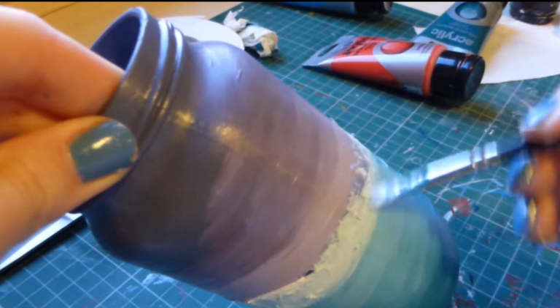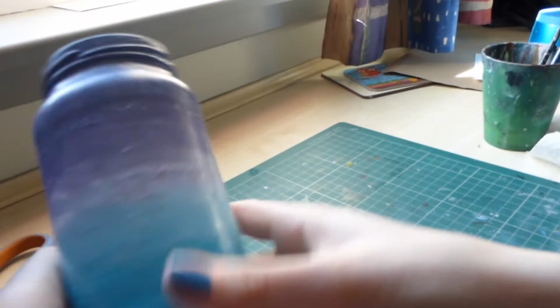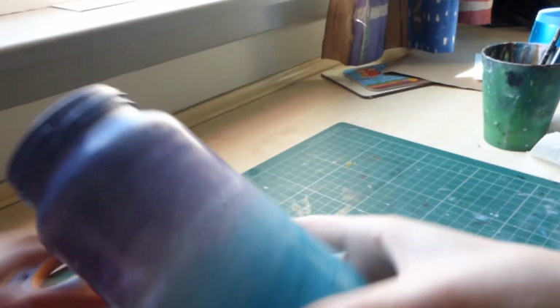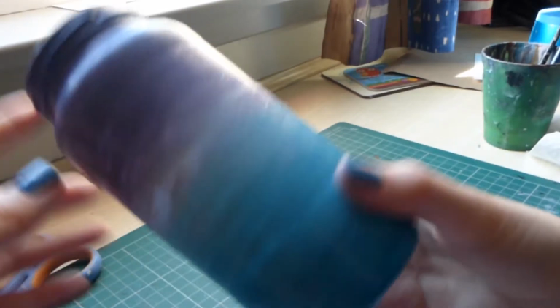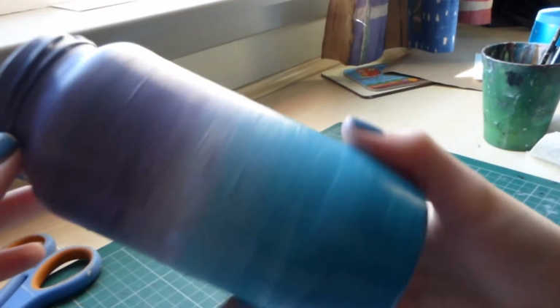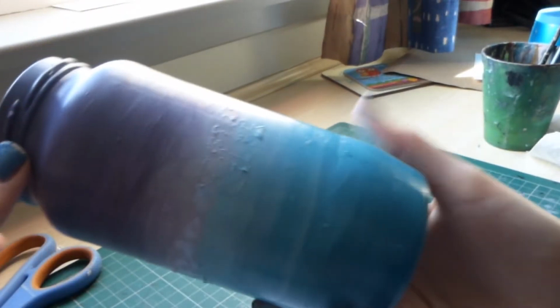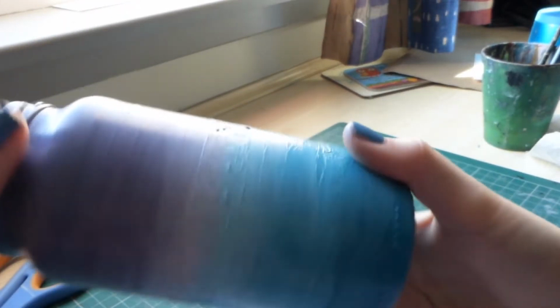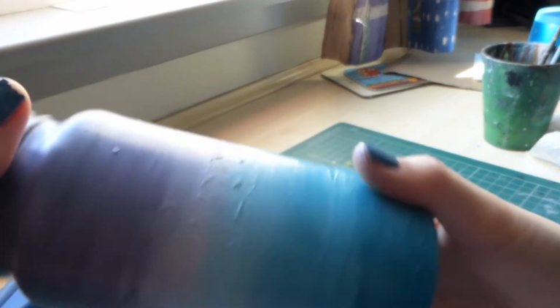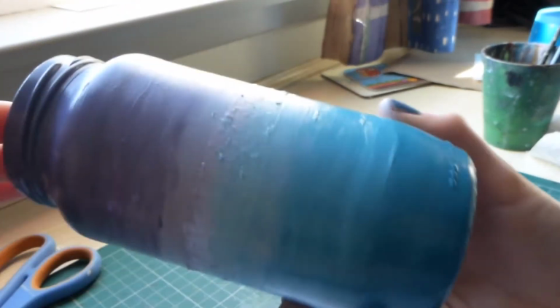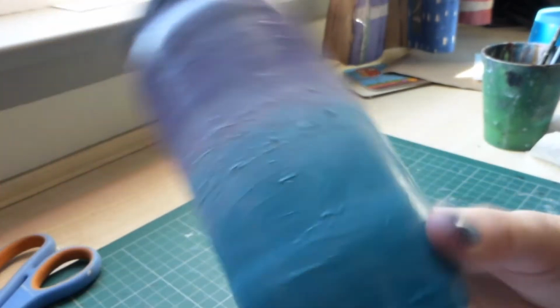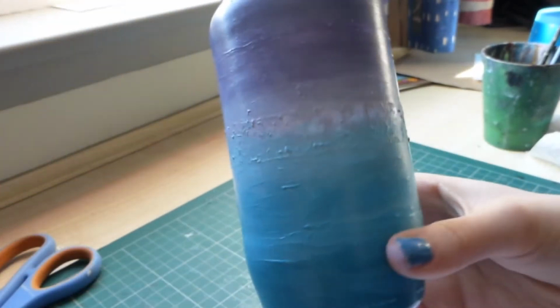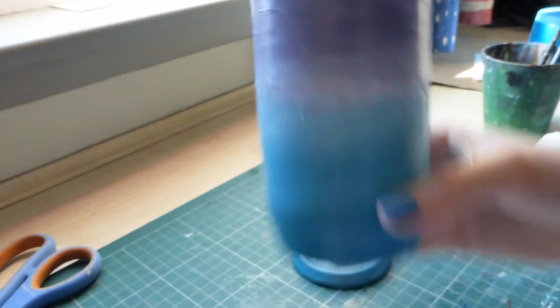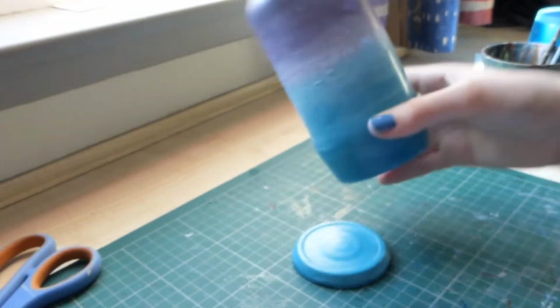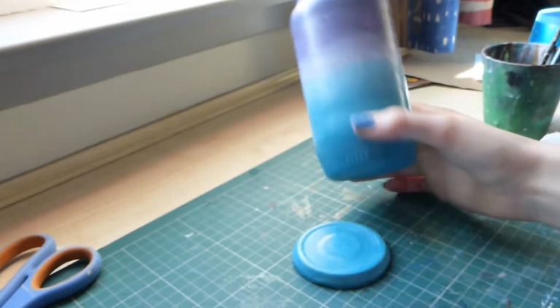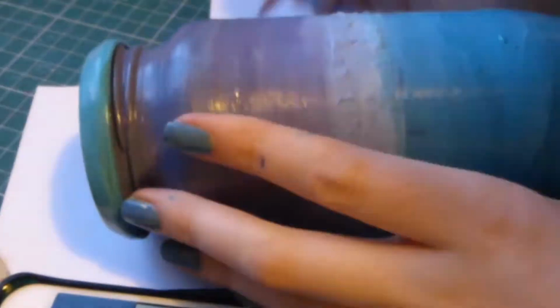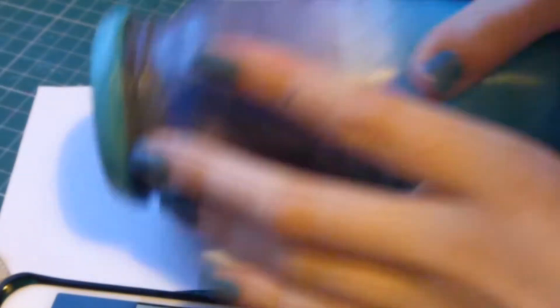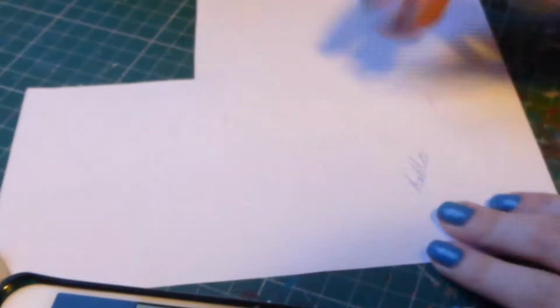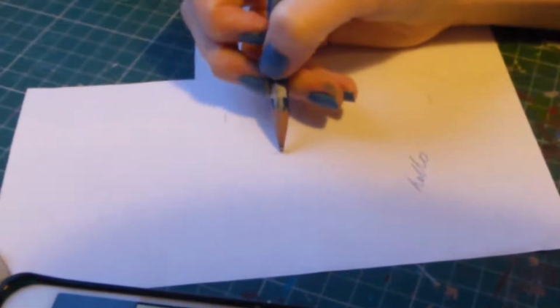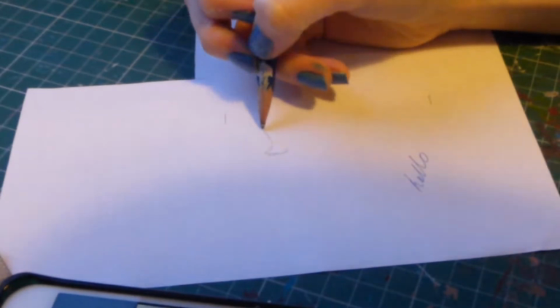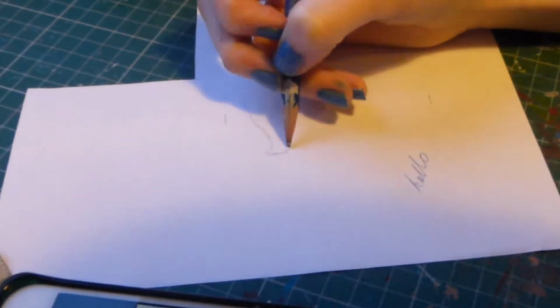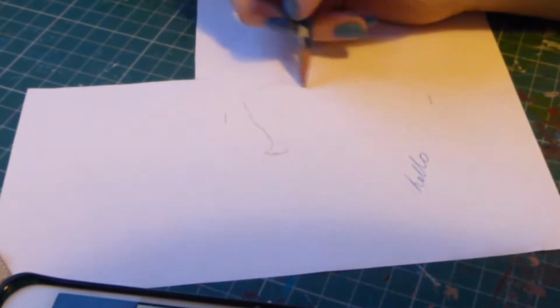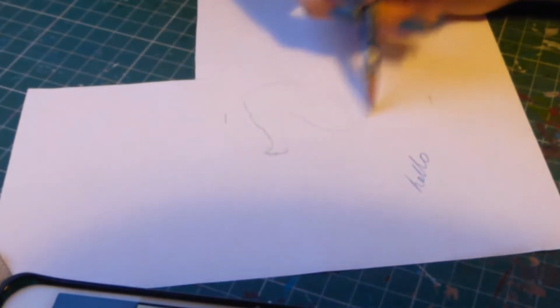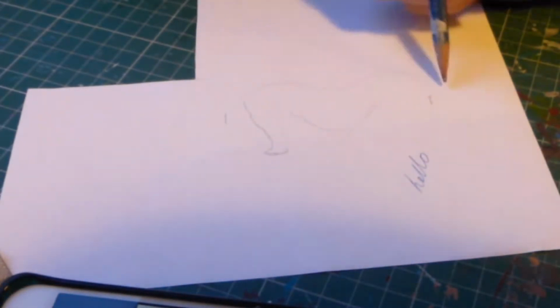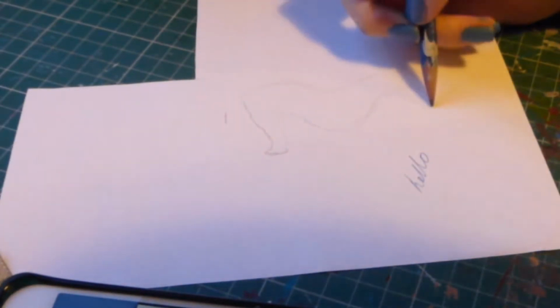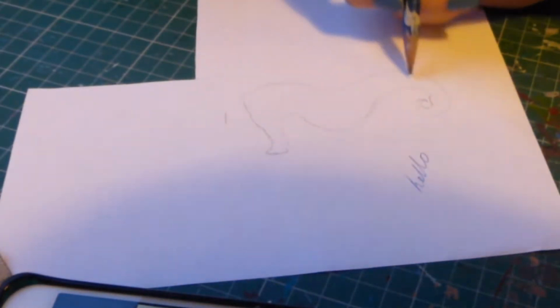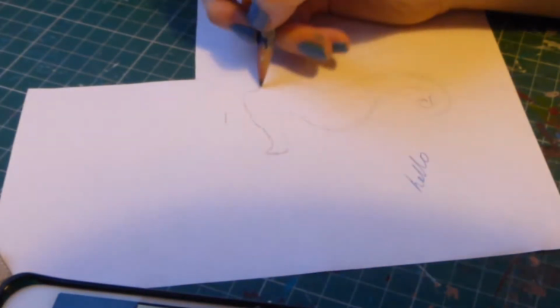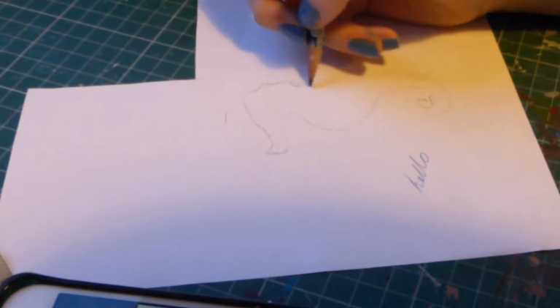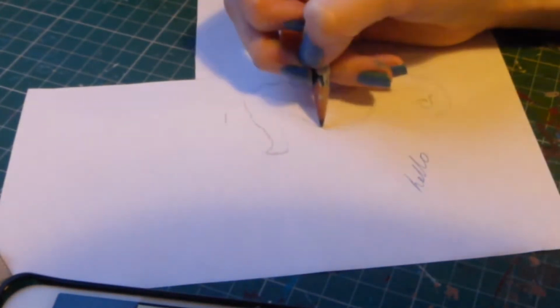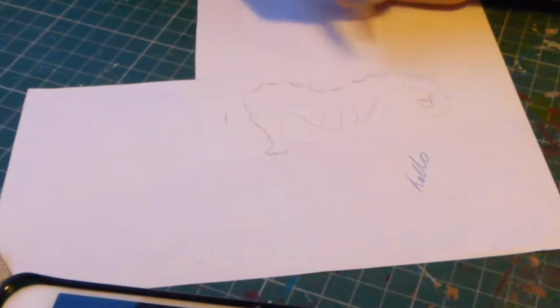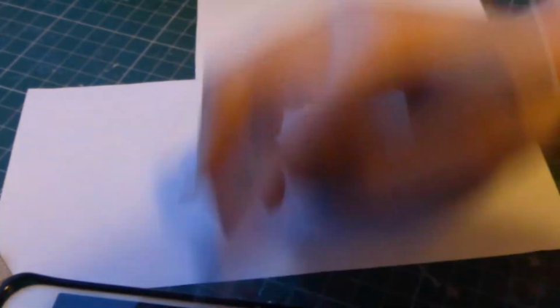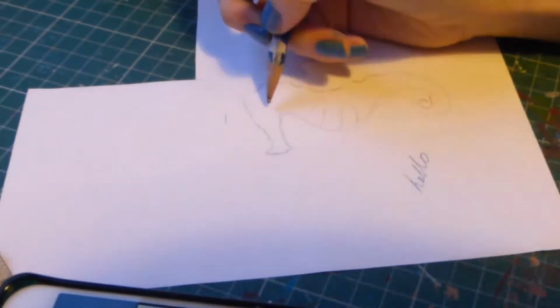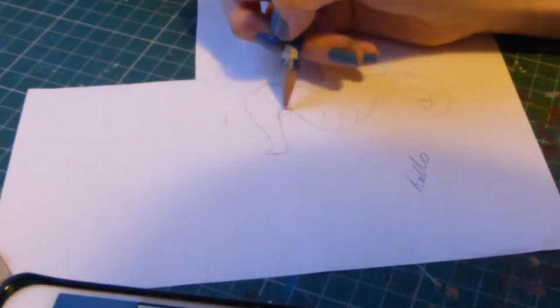And here is what the gradient looks like before I add any other details. For my jar I actually wanted to make the details on it in 3D, so I made little clay figures.